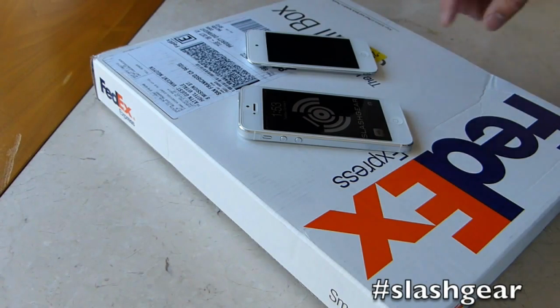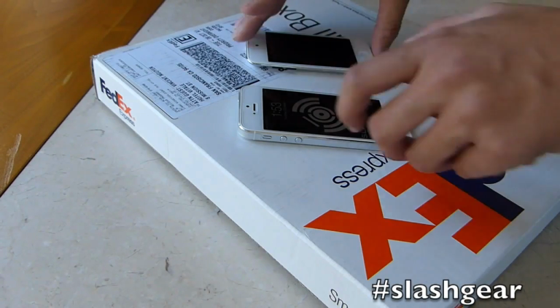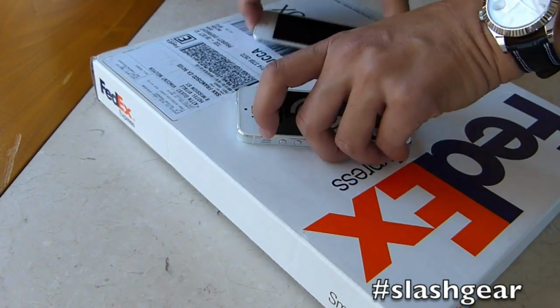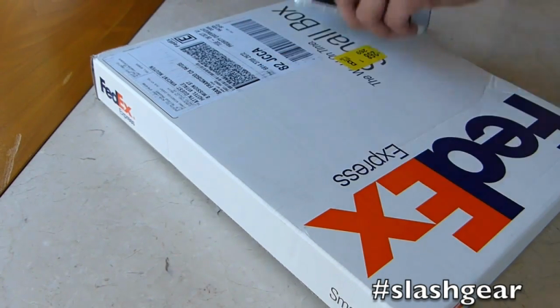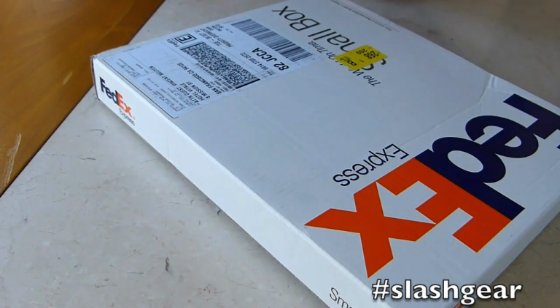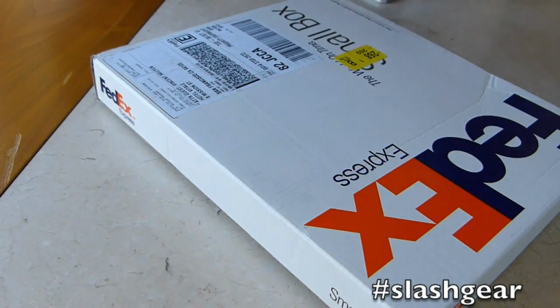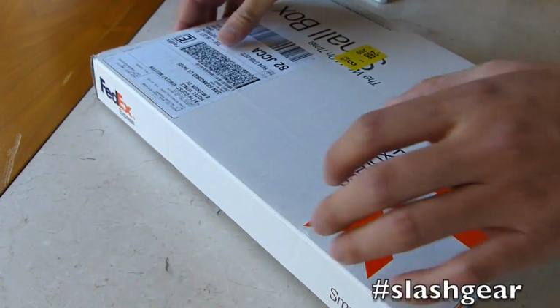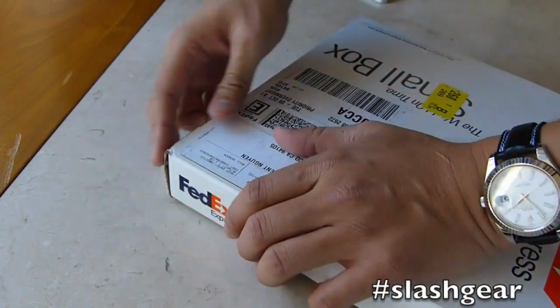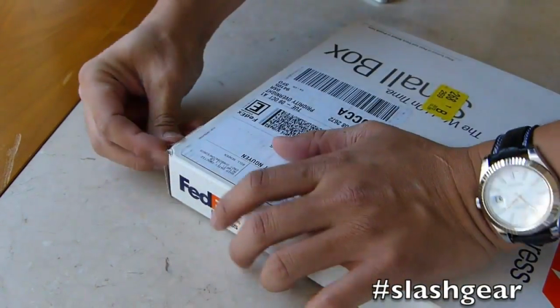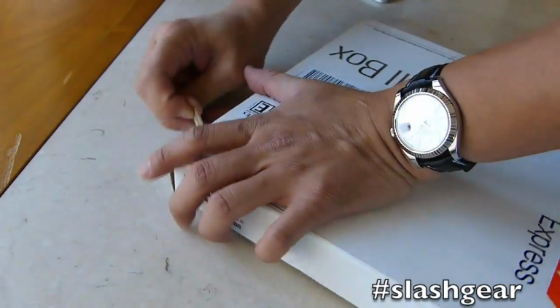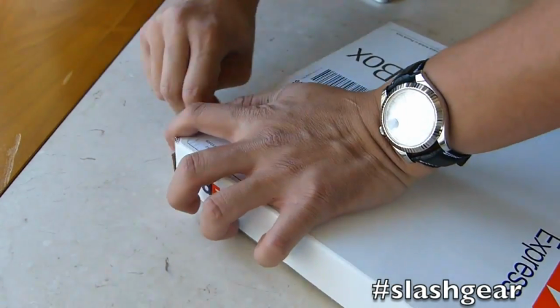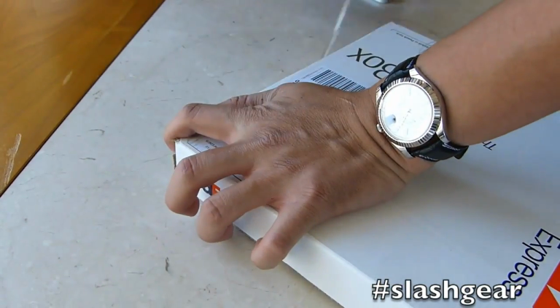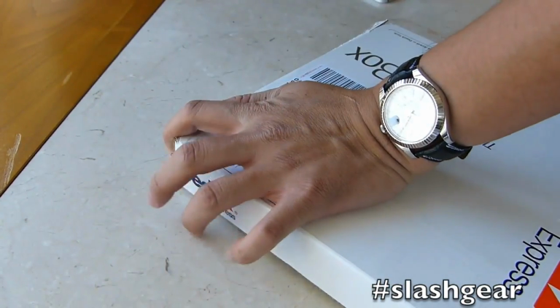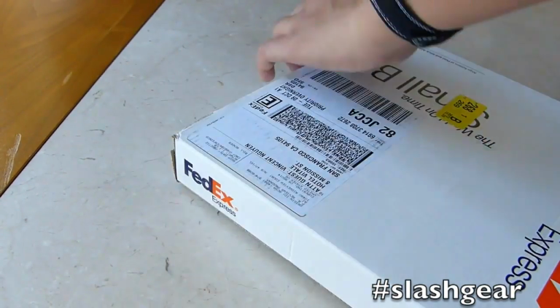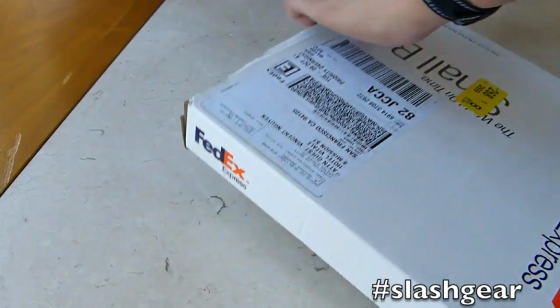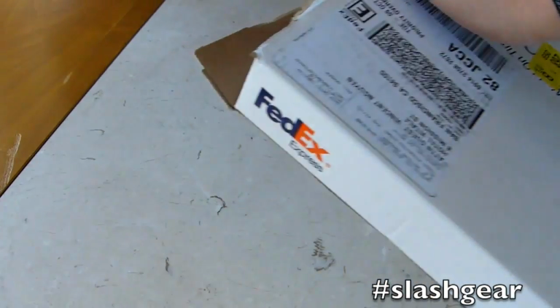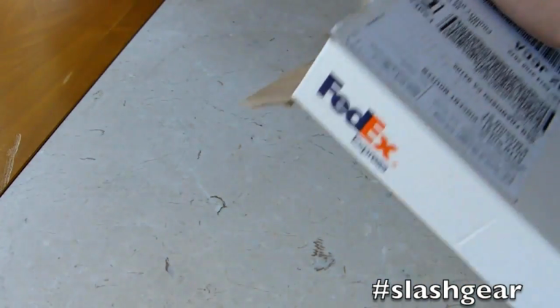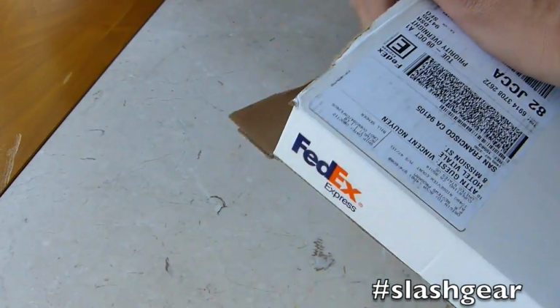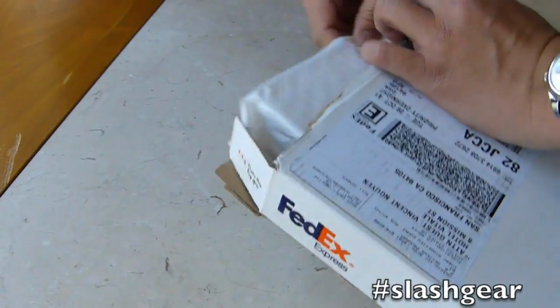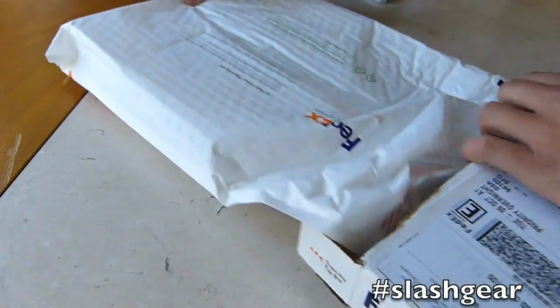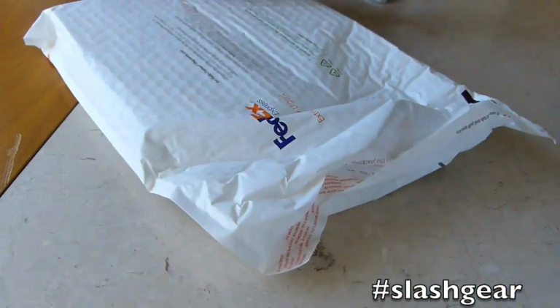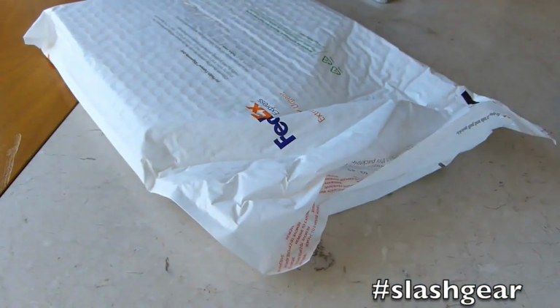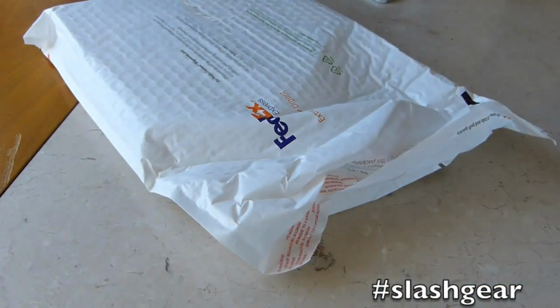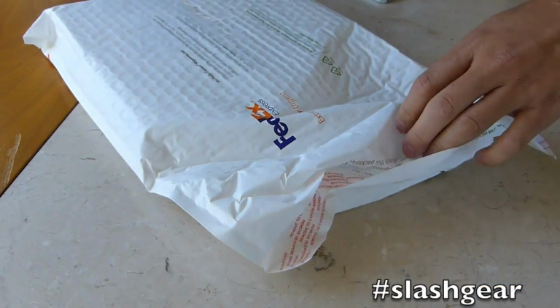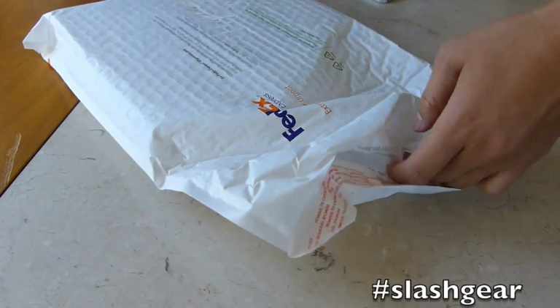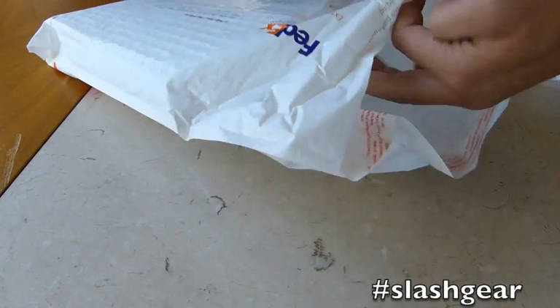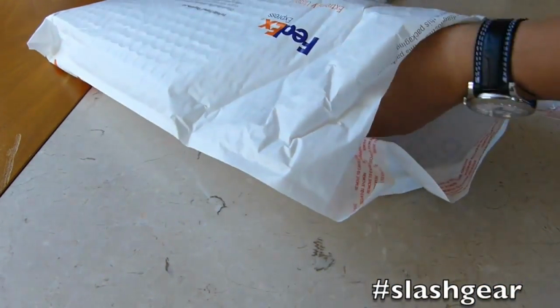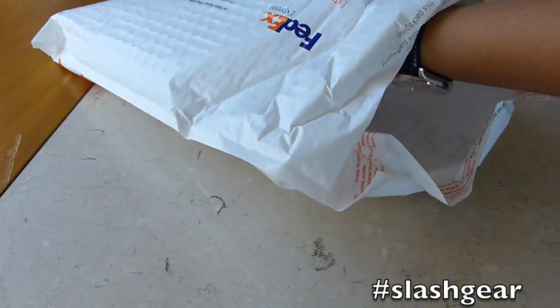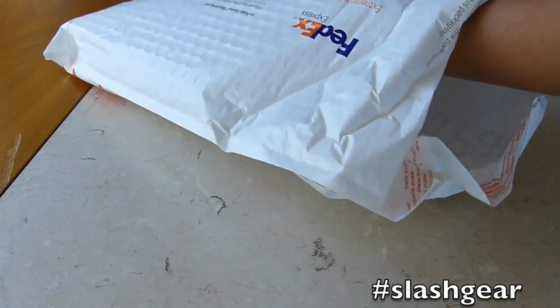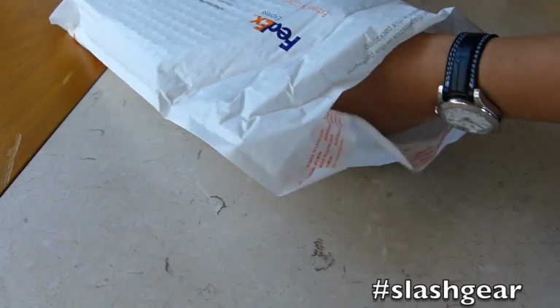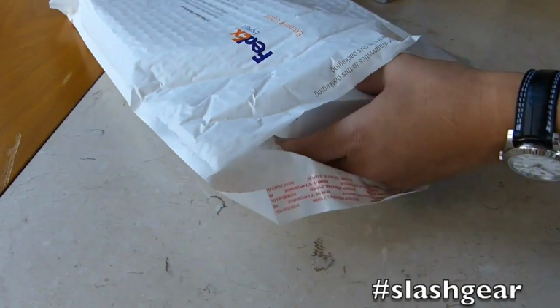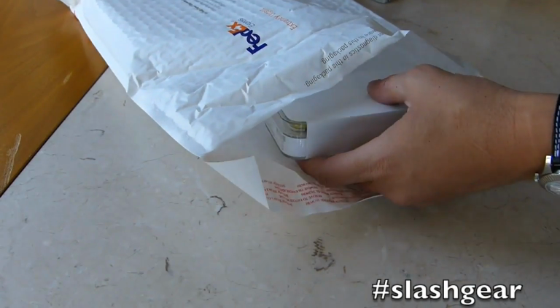Hey everyone, Vincent Nguyen here for SlashGear. Just got the new iPod Touch and iPod Nano in to review, so I'm in the process of unboxing it, so let's take a look.